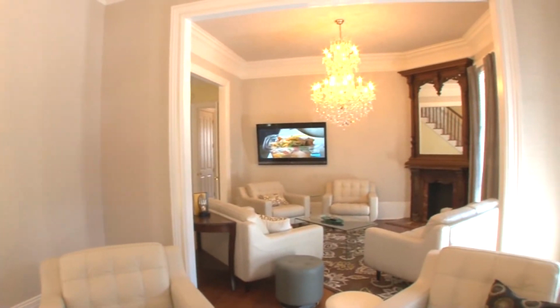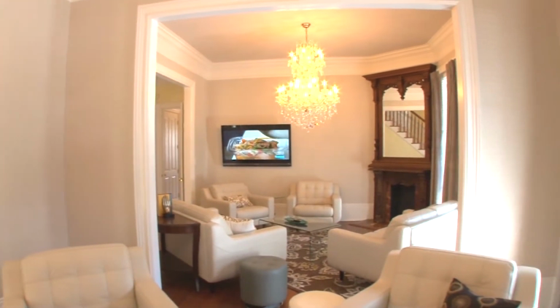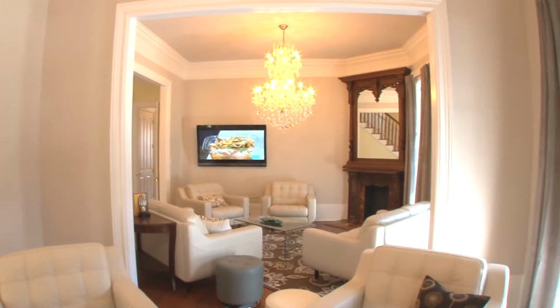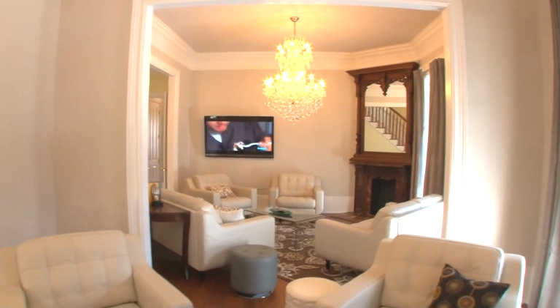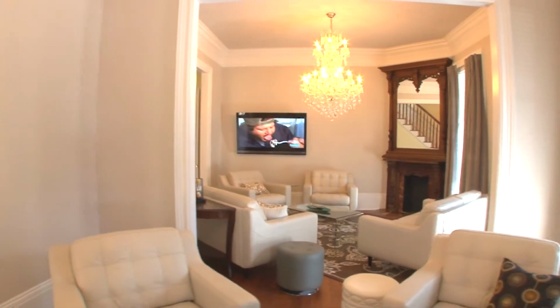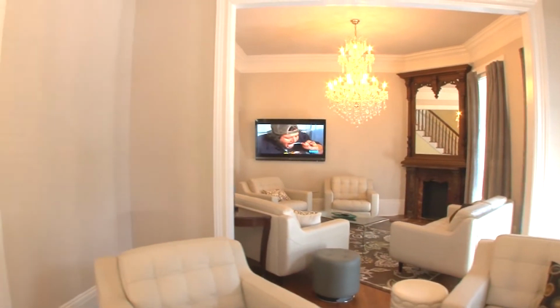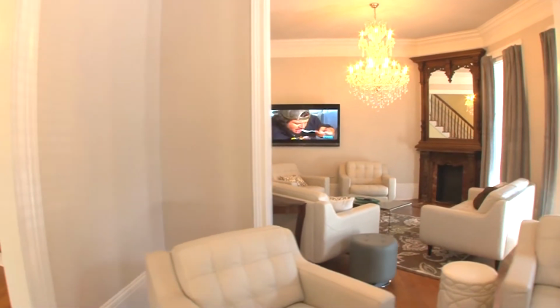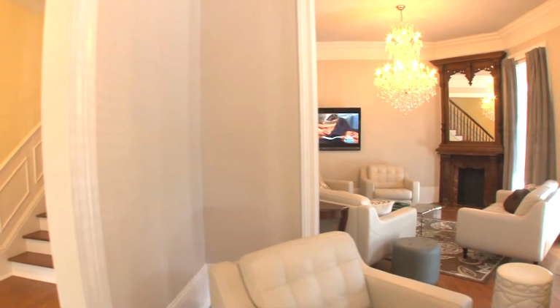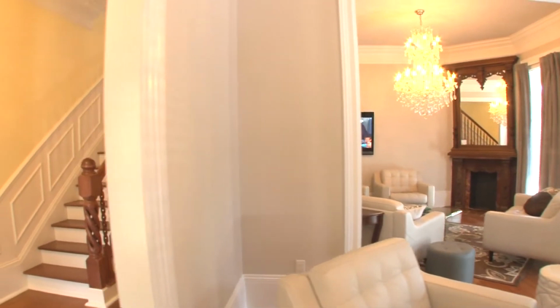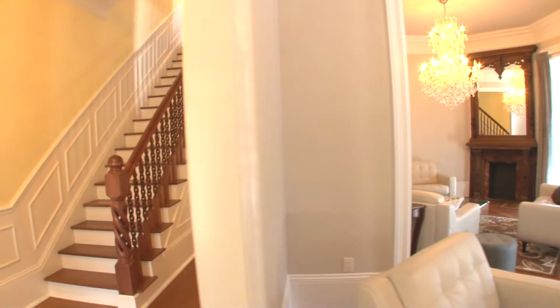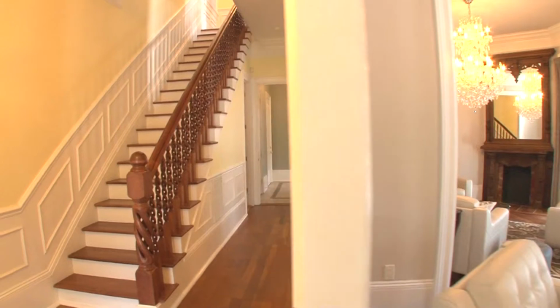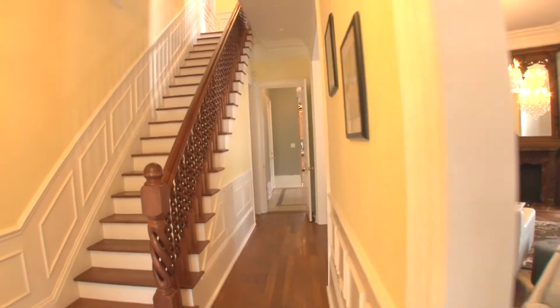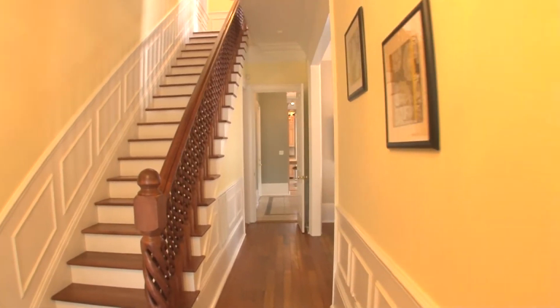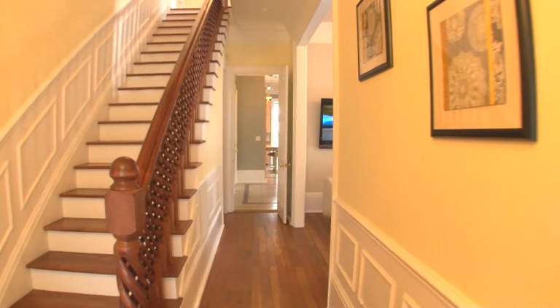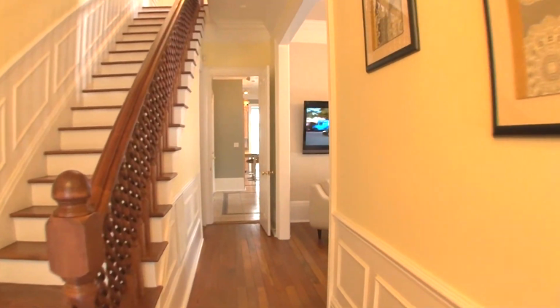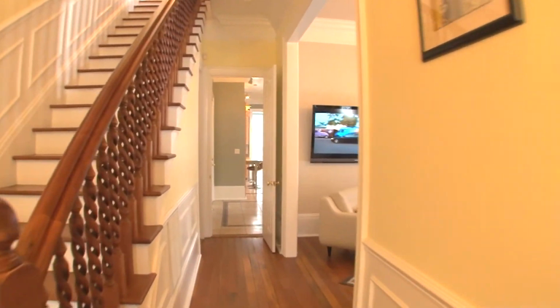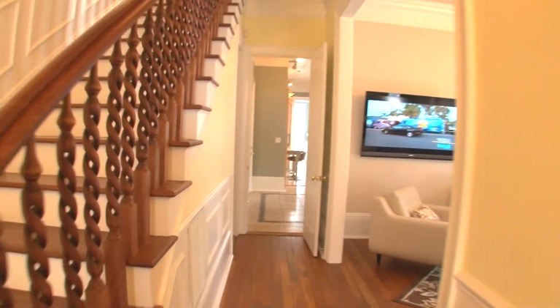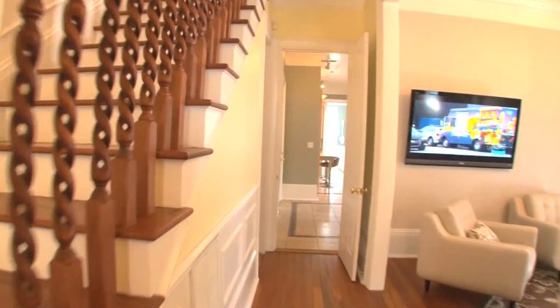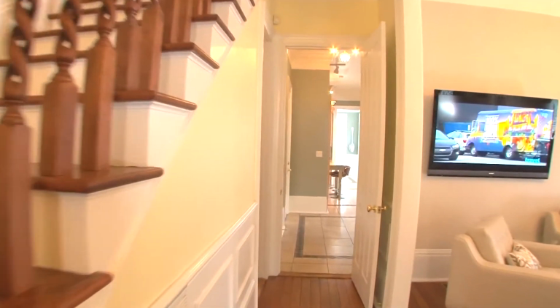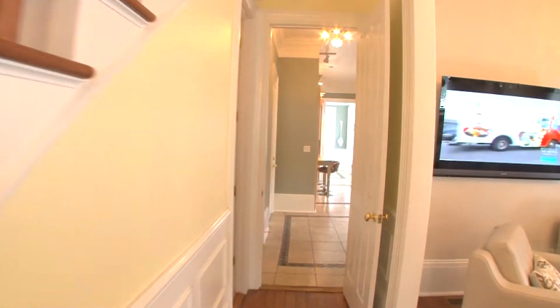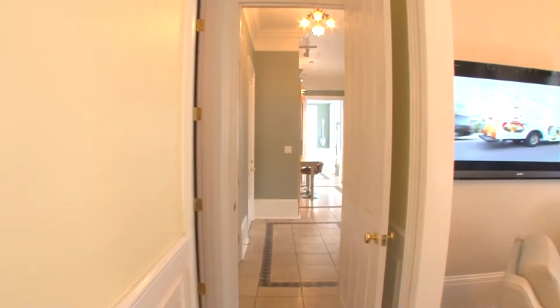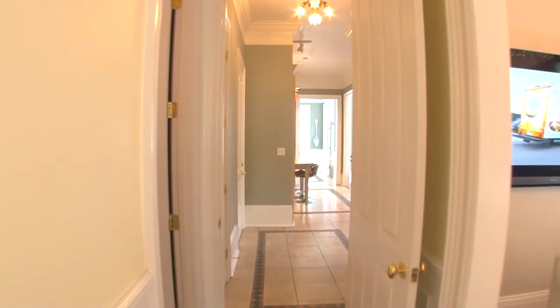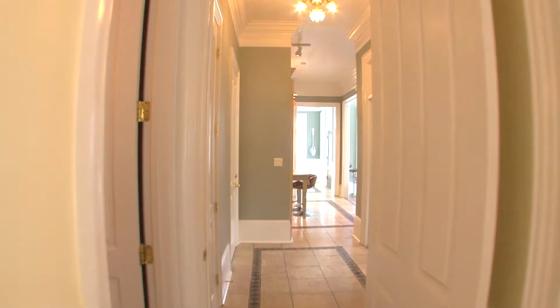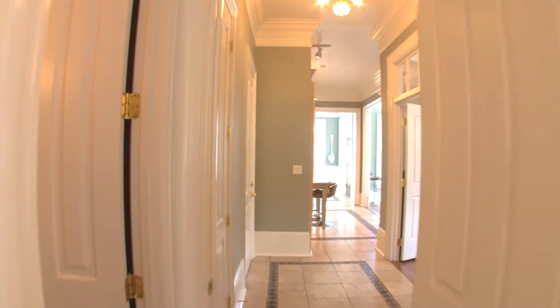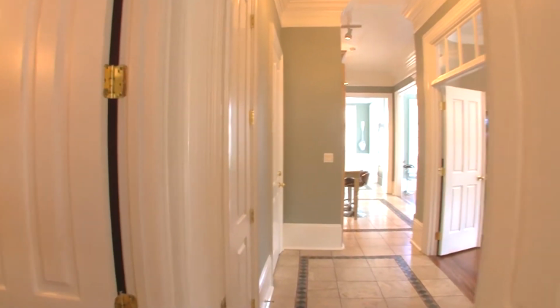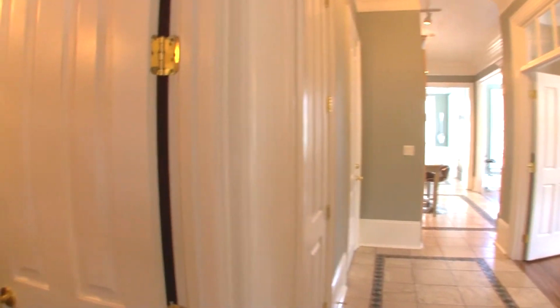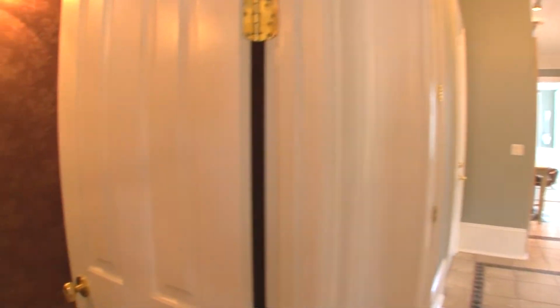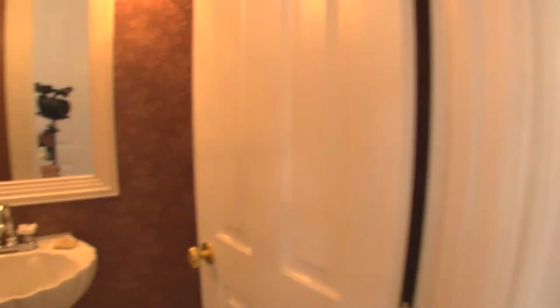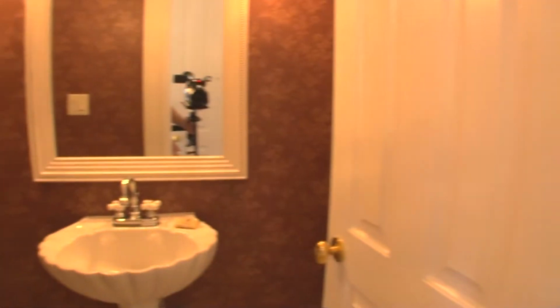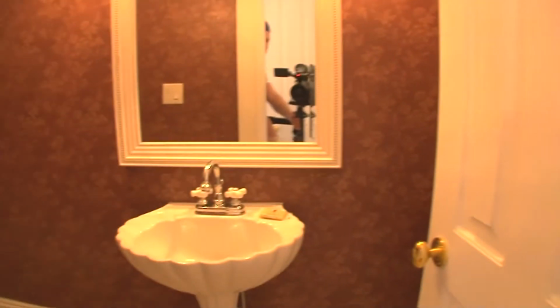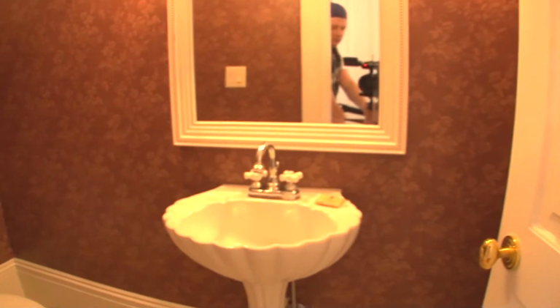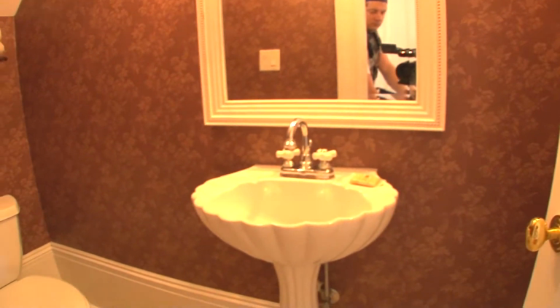The living room does have a large flat-screen television to hang out and watch TV, catch up on the news, stock market — whatever you'd like to do while here on vacation. As we head down the hall we're going to stop and take a look at the downstairs half-bath.